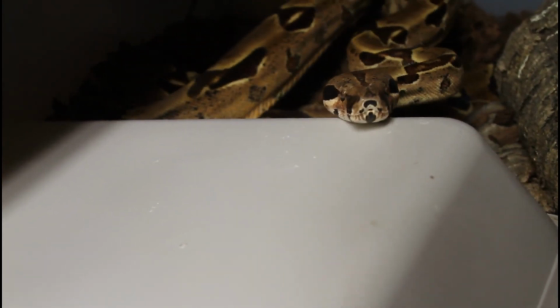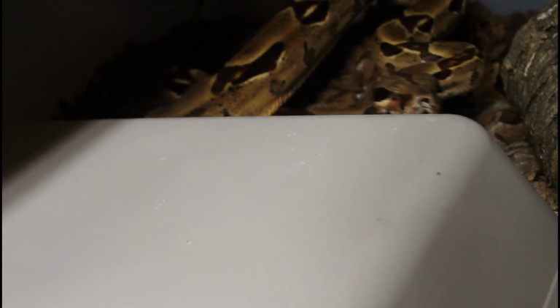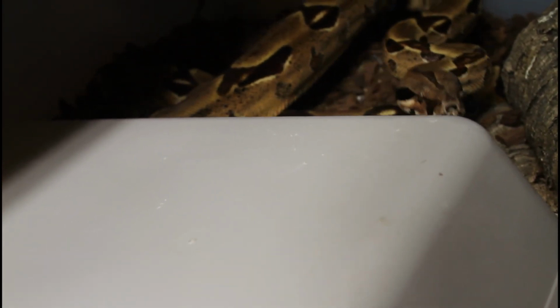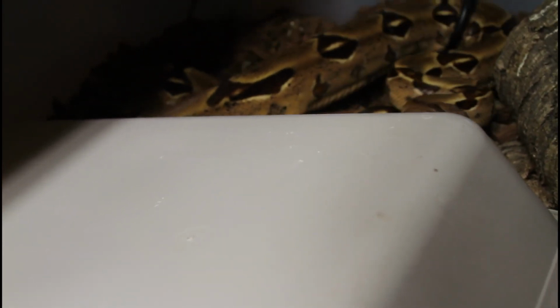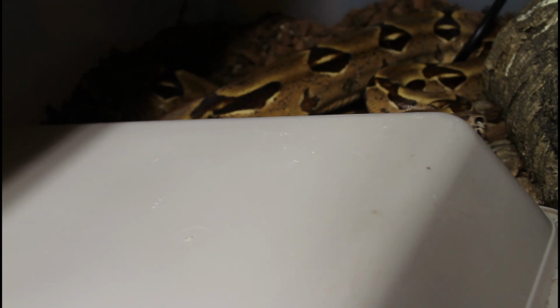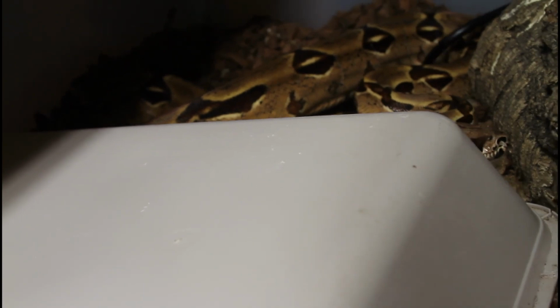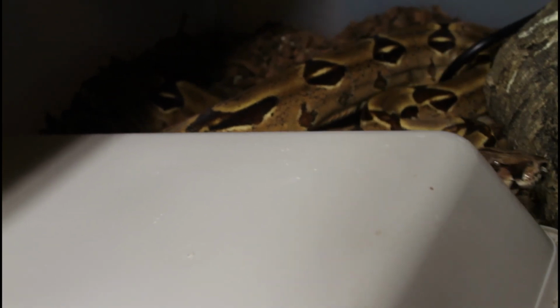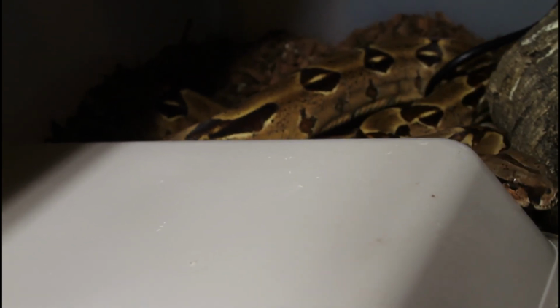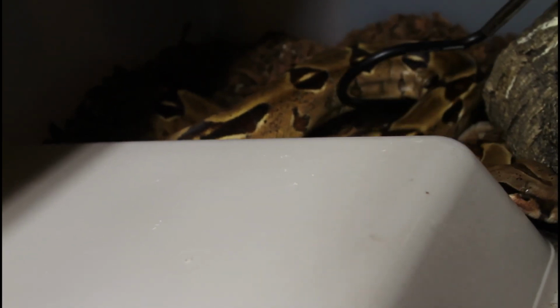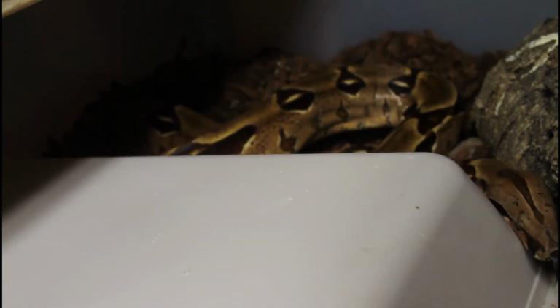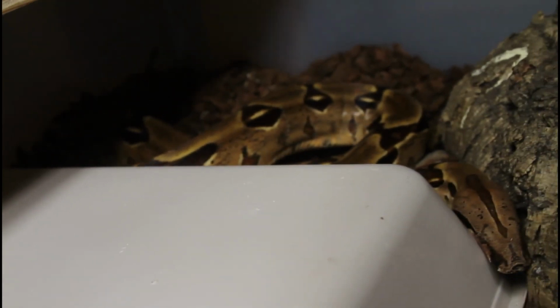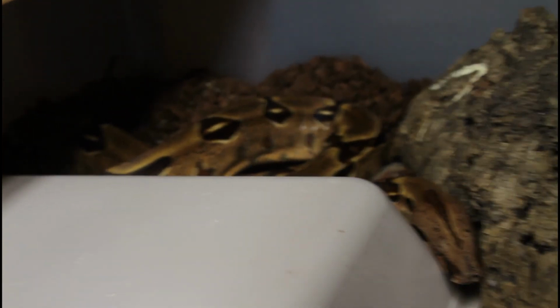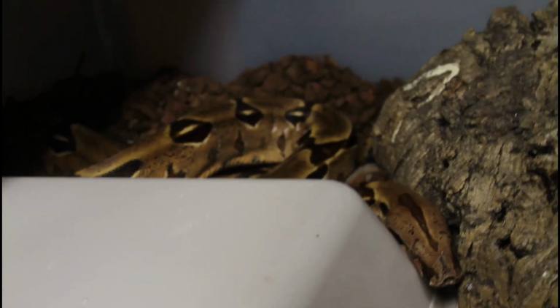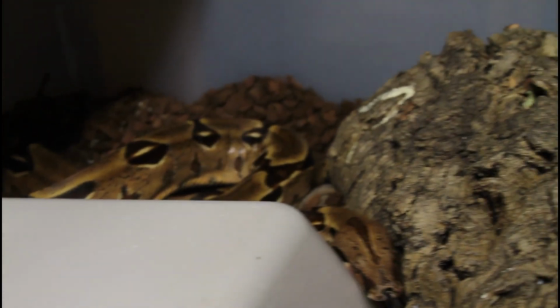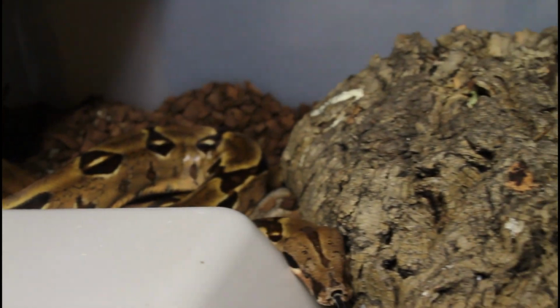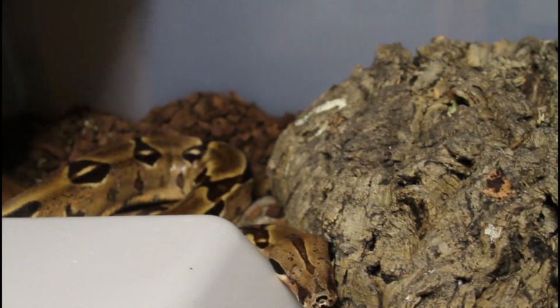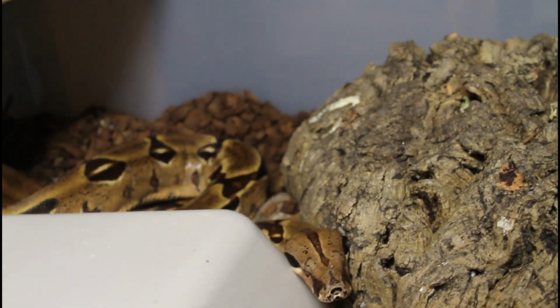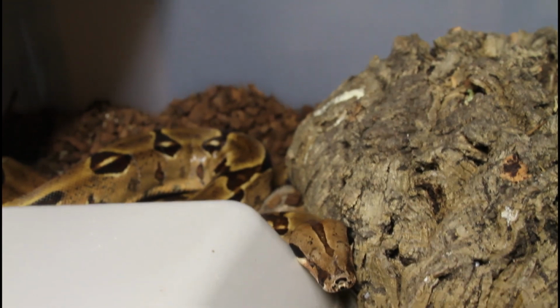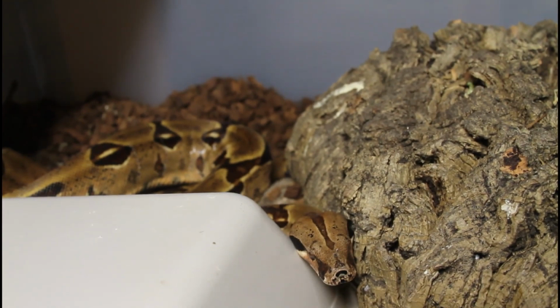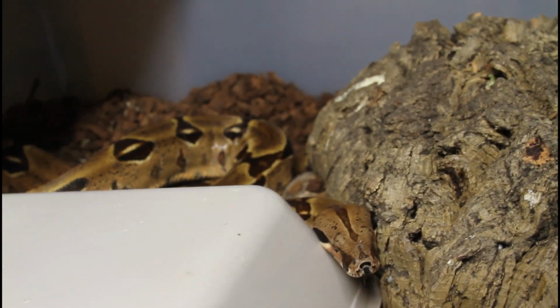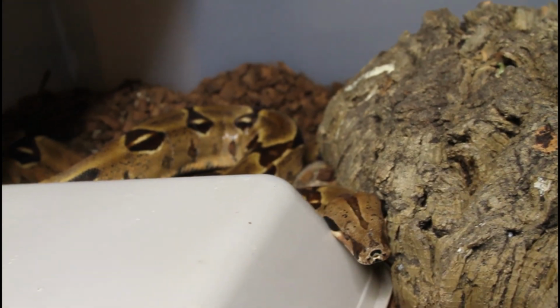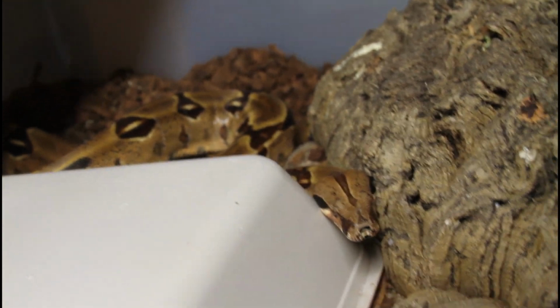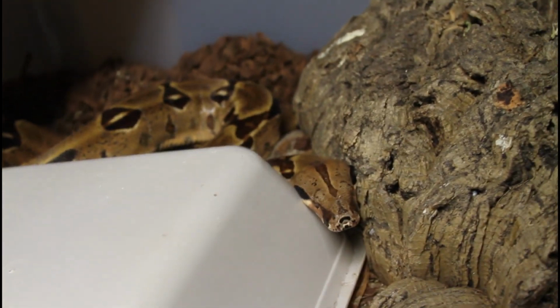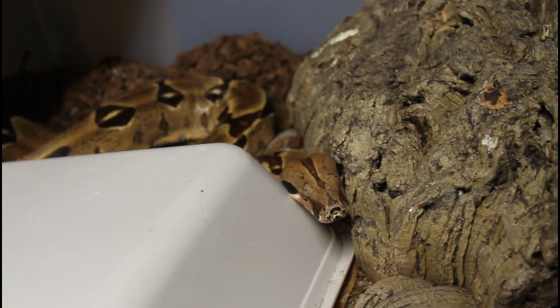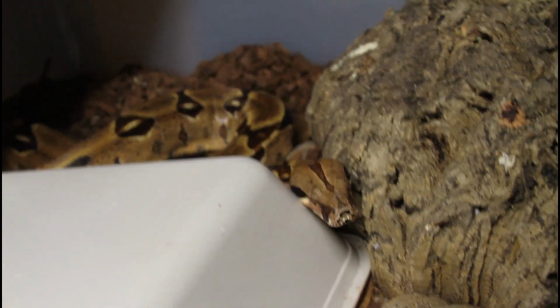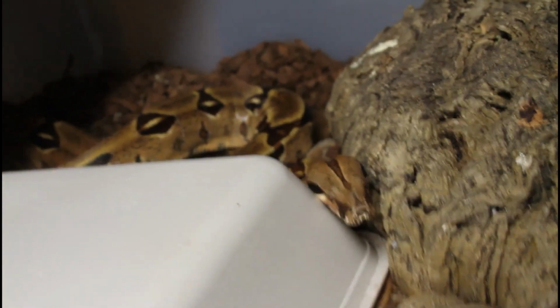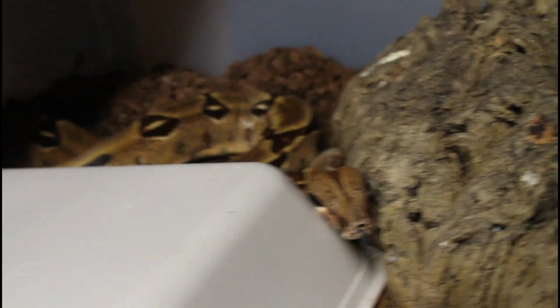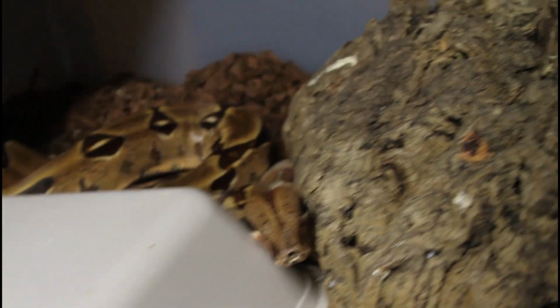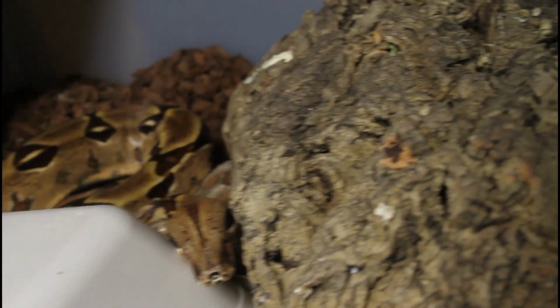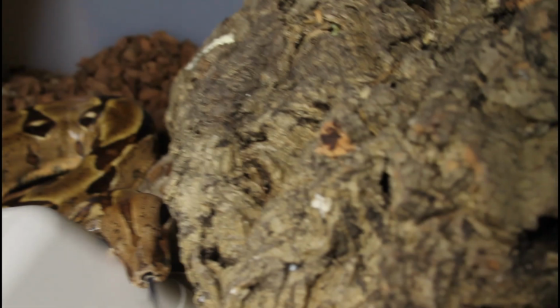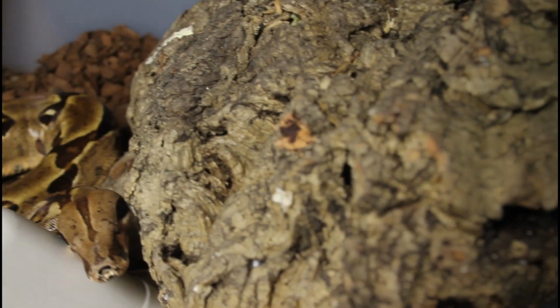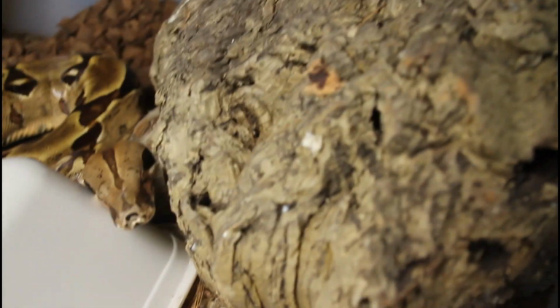I had another morph litter that slugged out just a couple weeks ago — it was really rough. I had high hopes for that one but it didn't materialize.